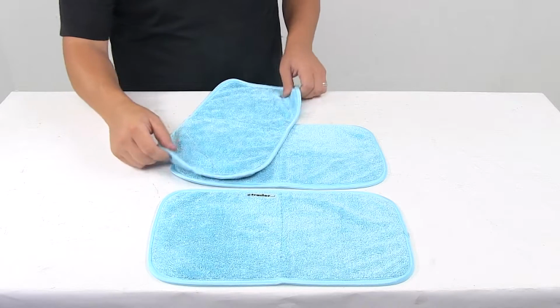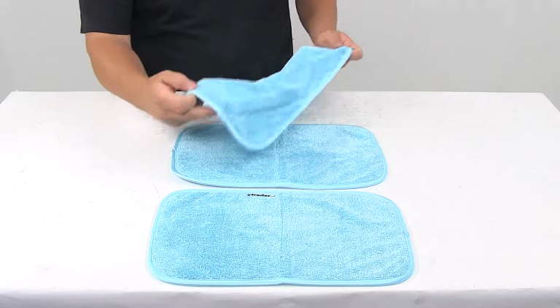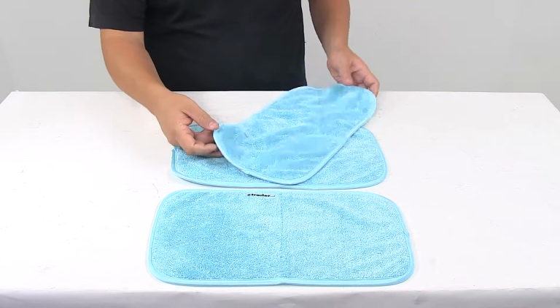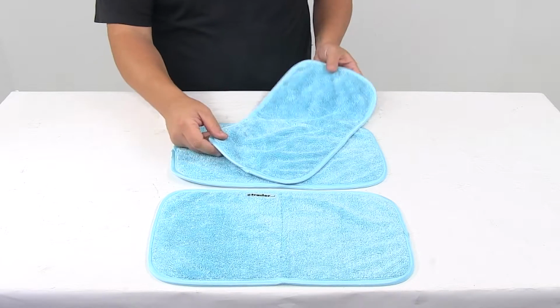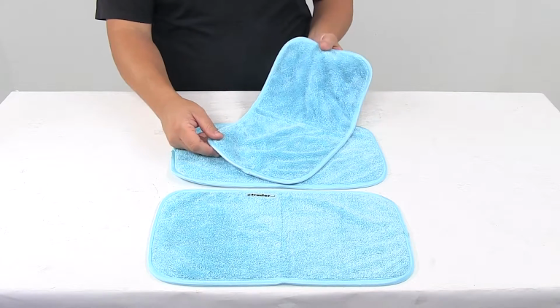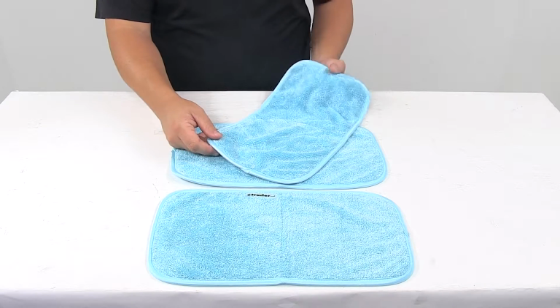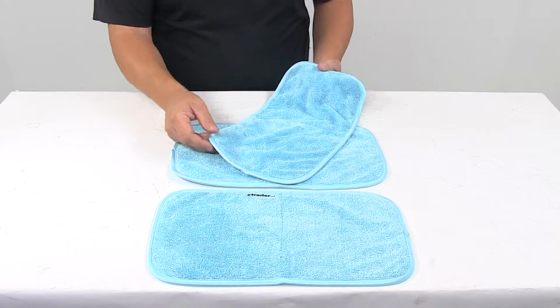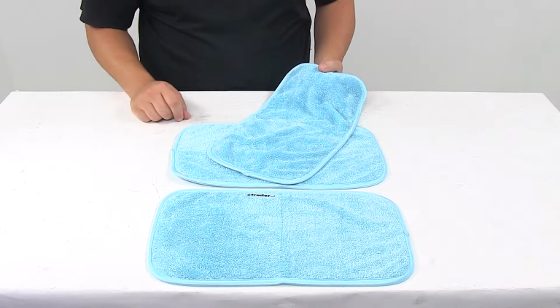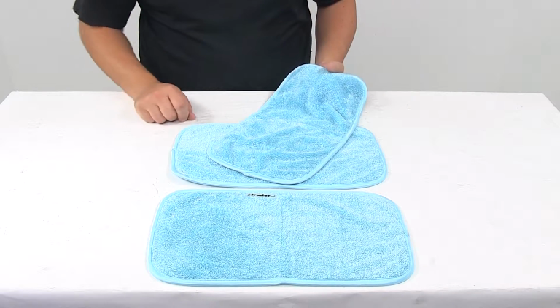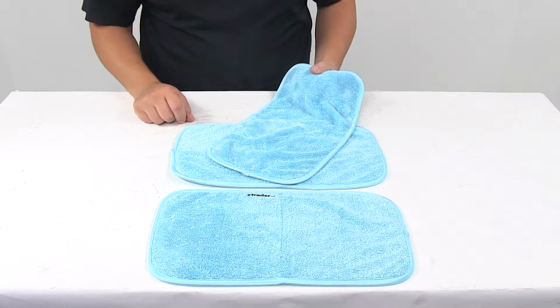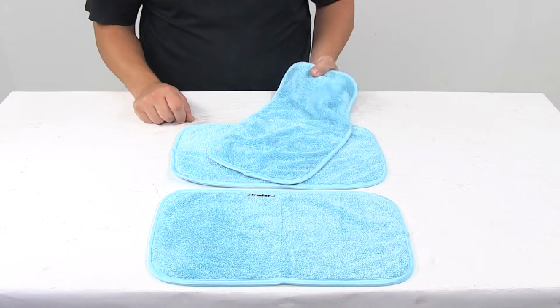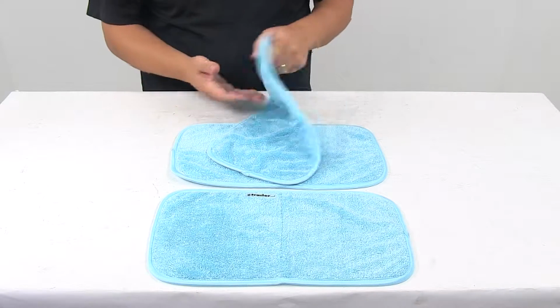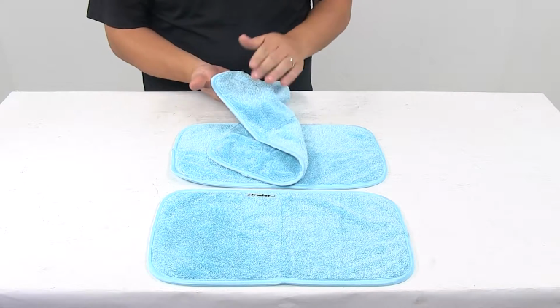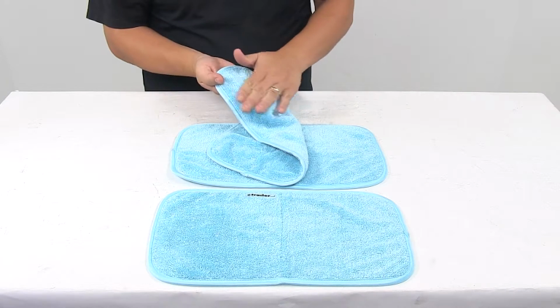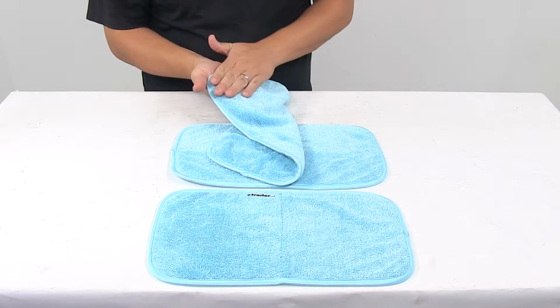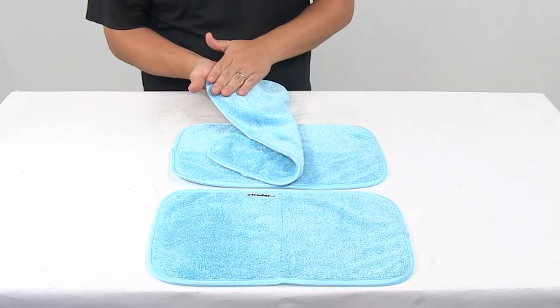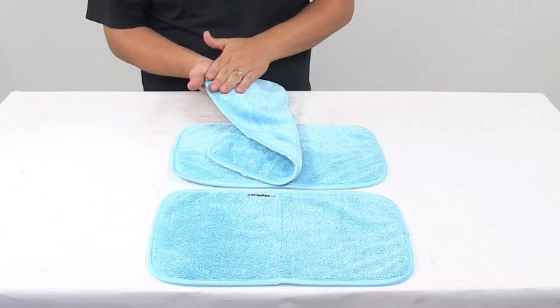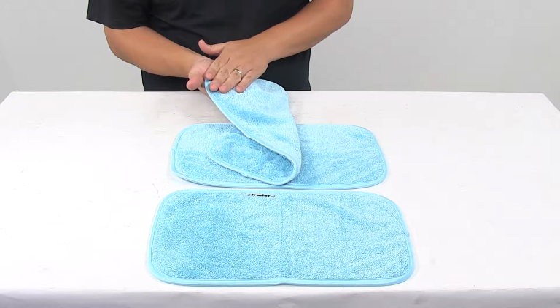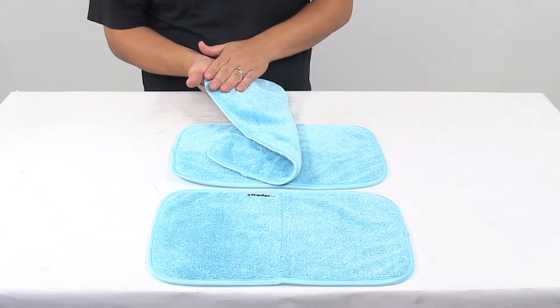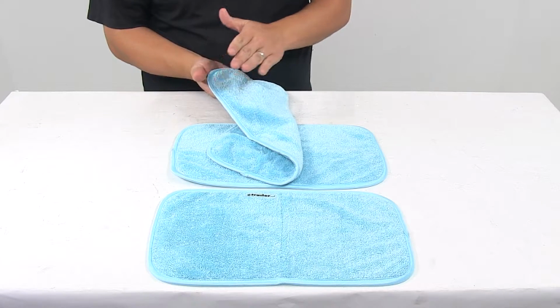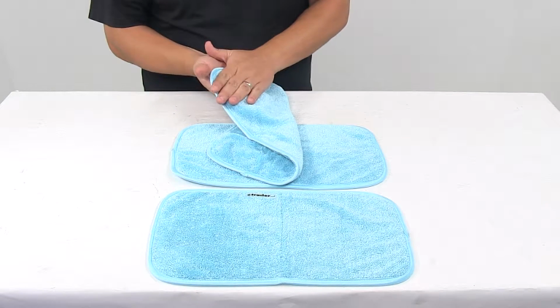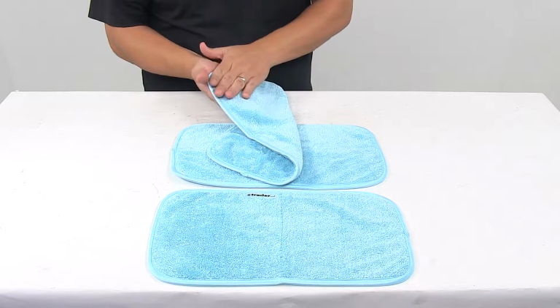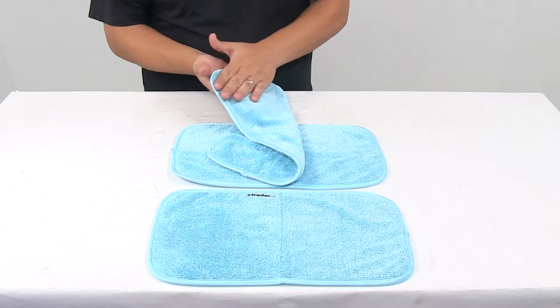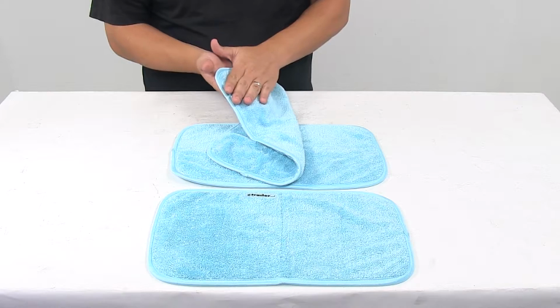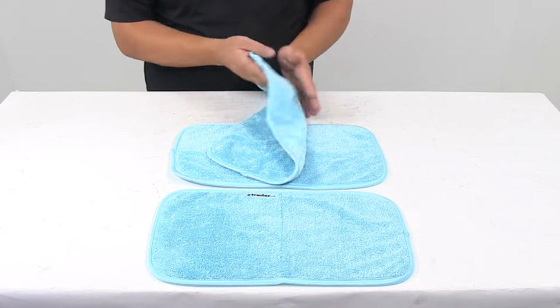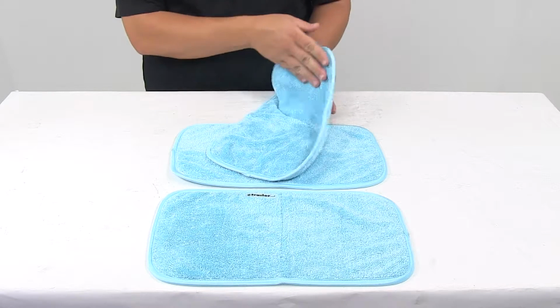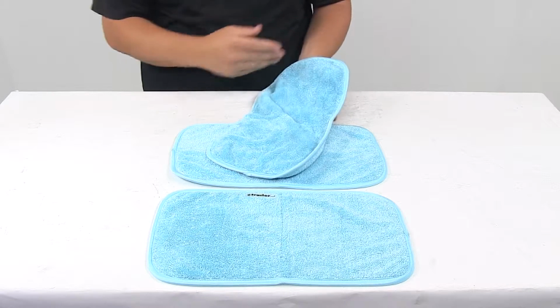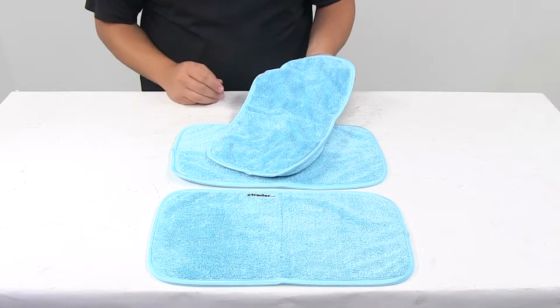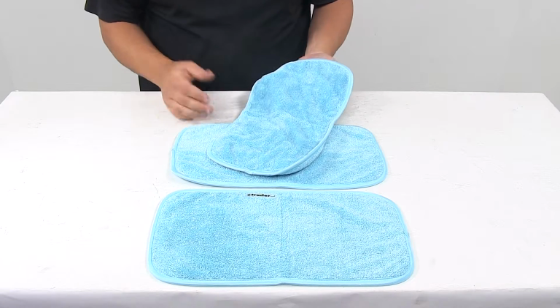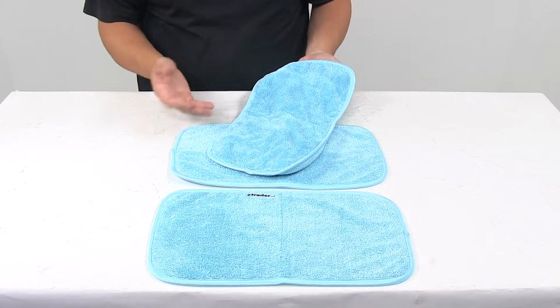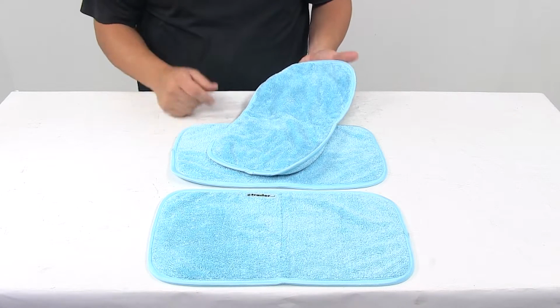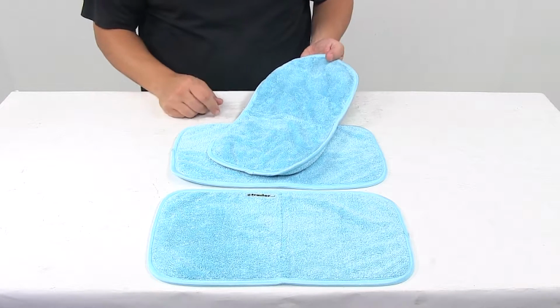Today we're taking a look at the Griot's Garage PFM detailing towels for your vehicle. The unit features the long loop terry weave design to safely pull light dust, dirt and debris away from the vehicle surface.